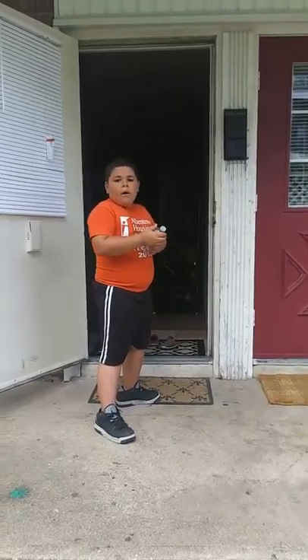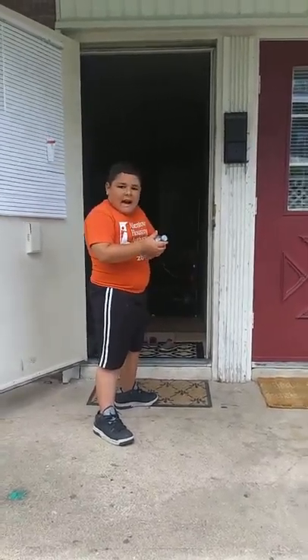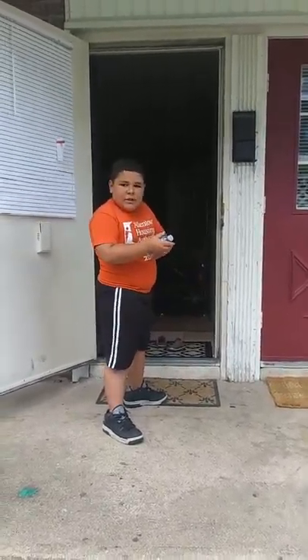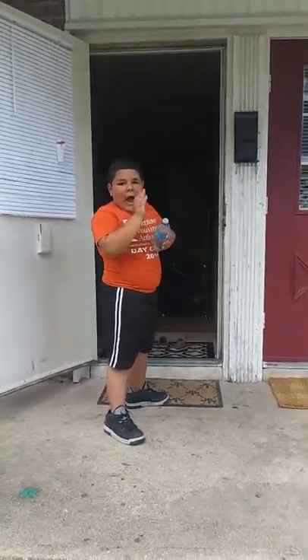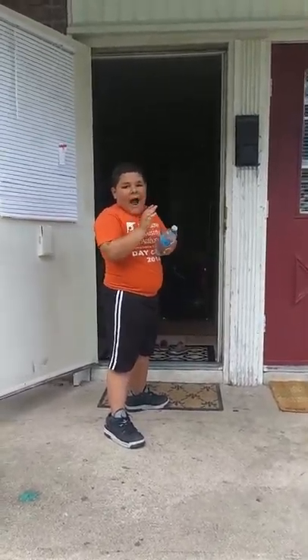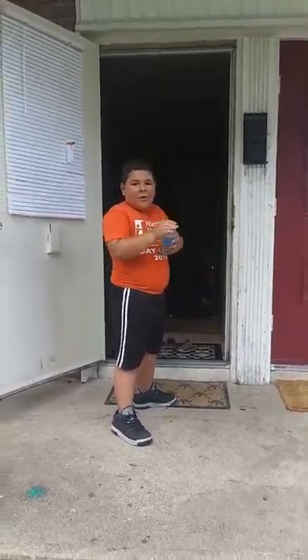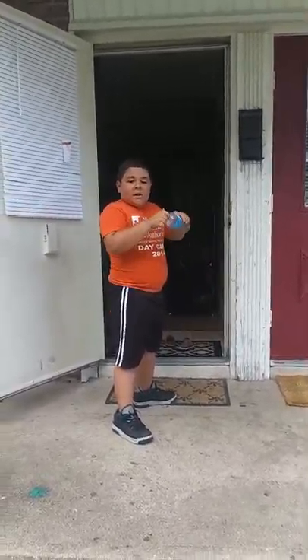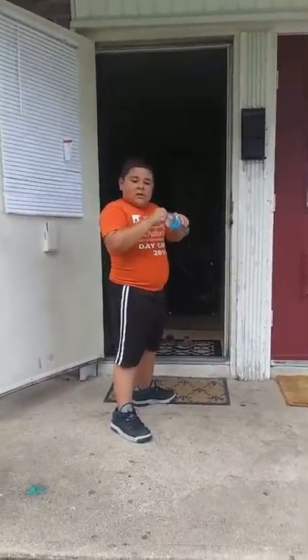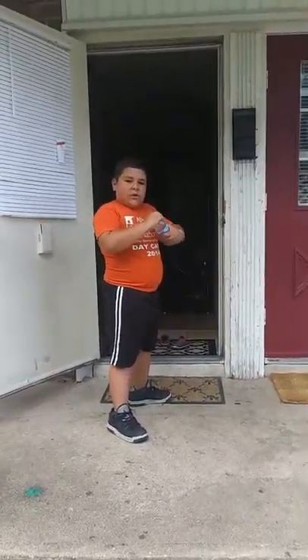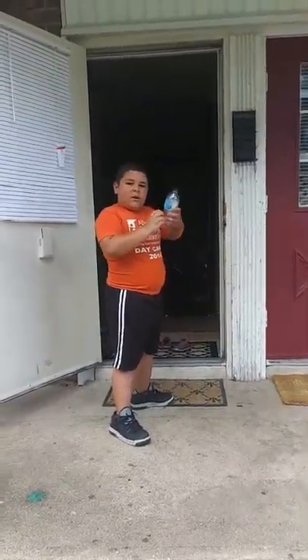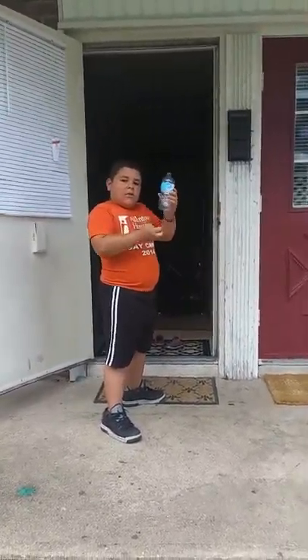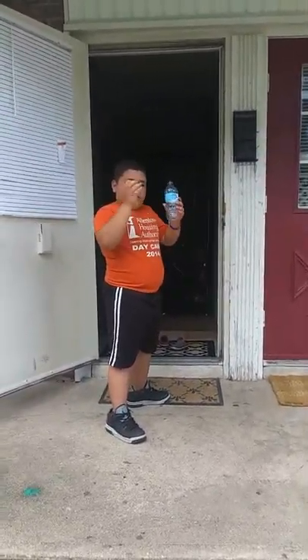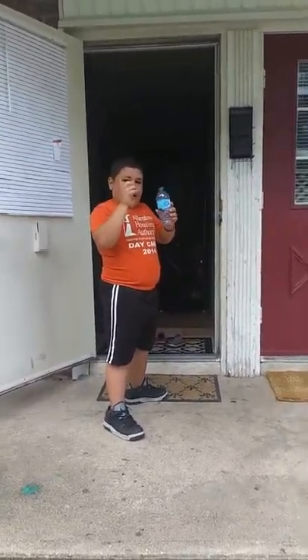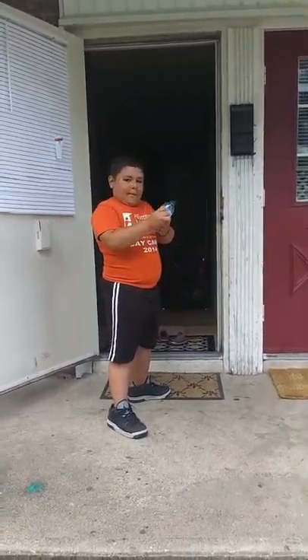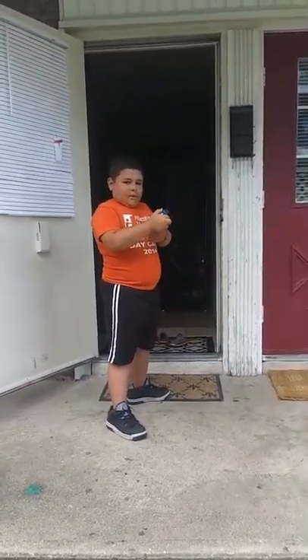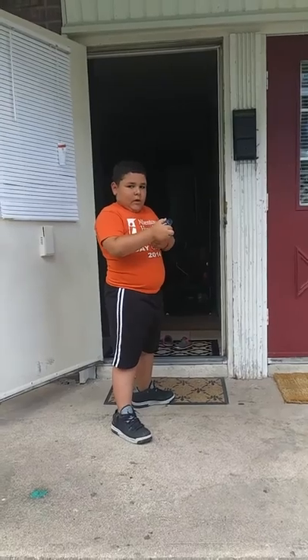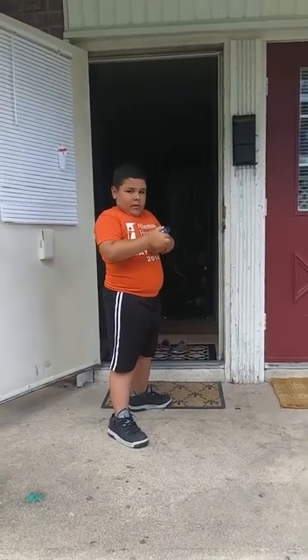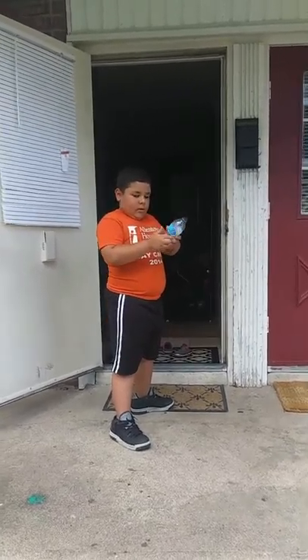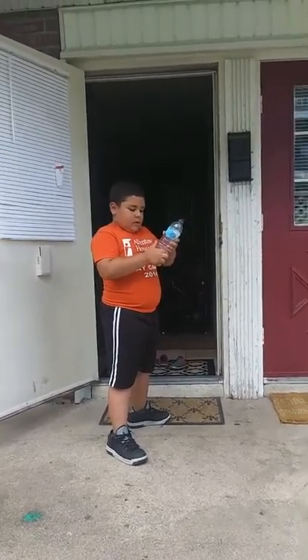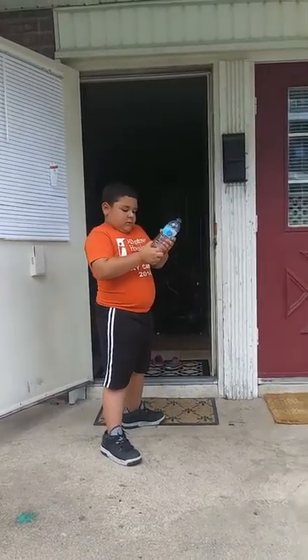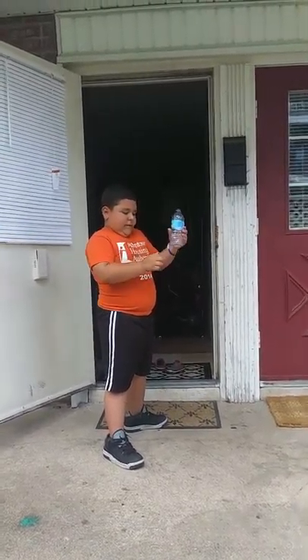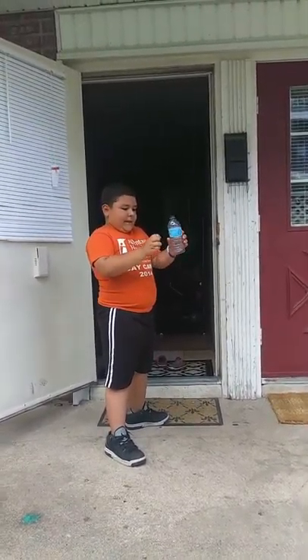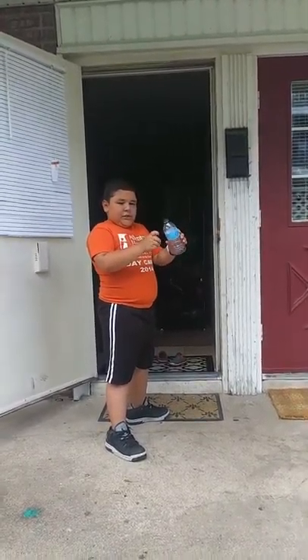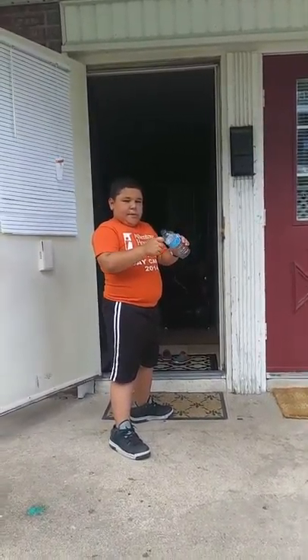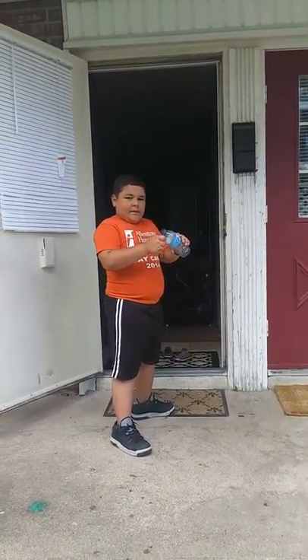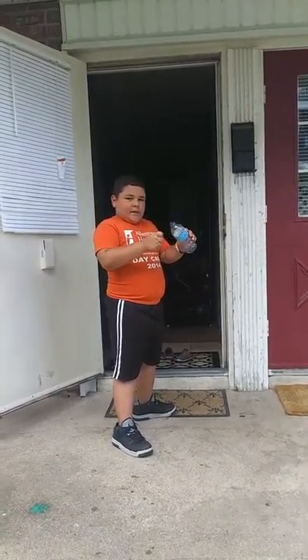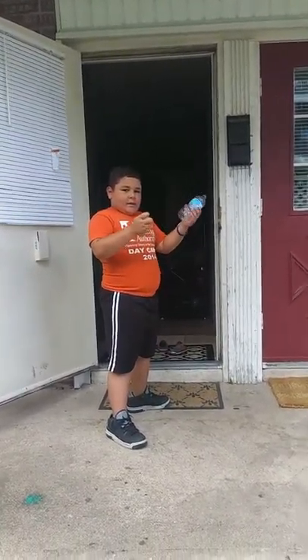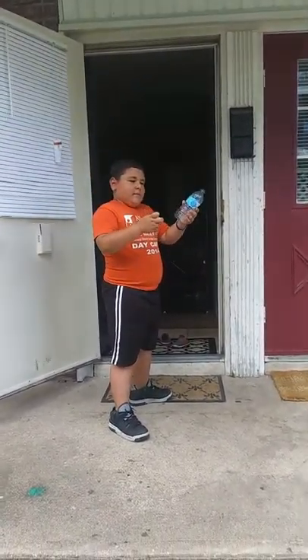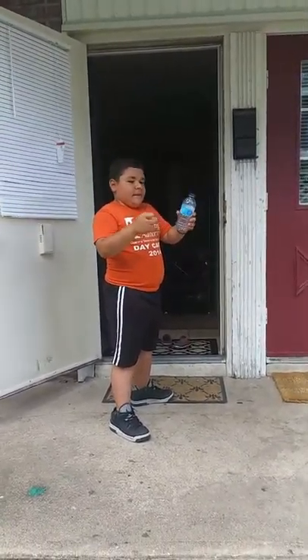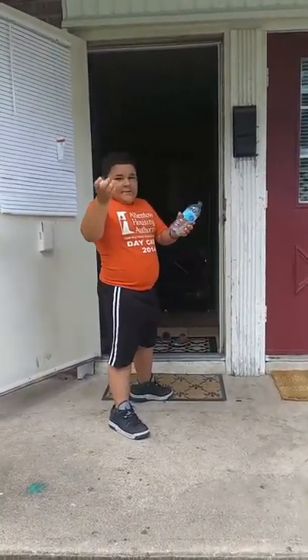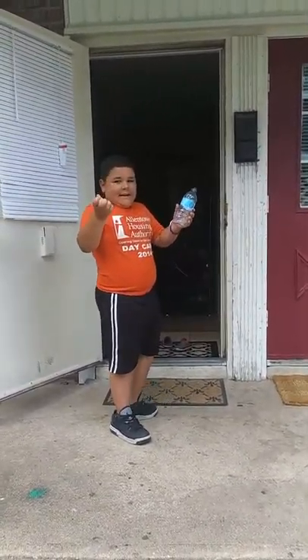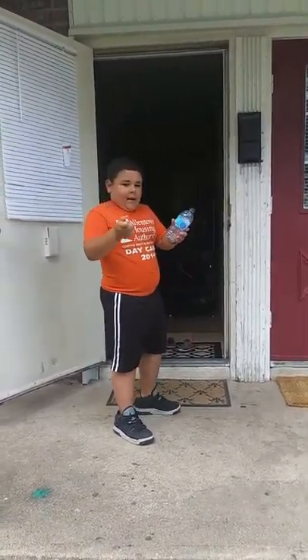Okay guys, I'll show you how to throw your cap with the water bottle. My friend actually showed me — he's behind the camera.